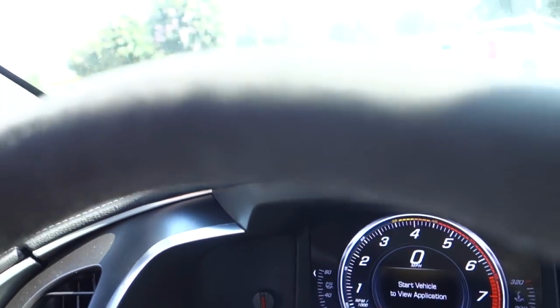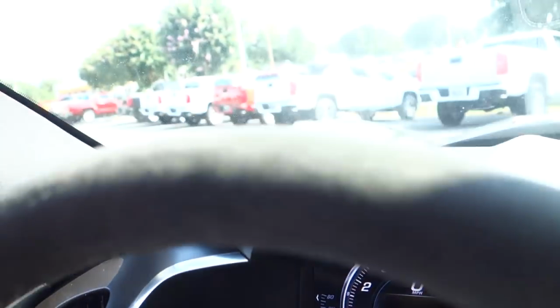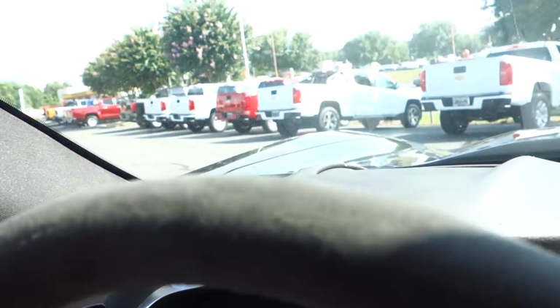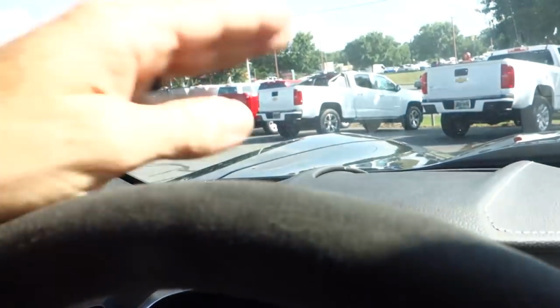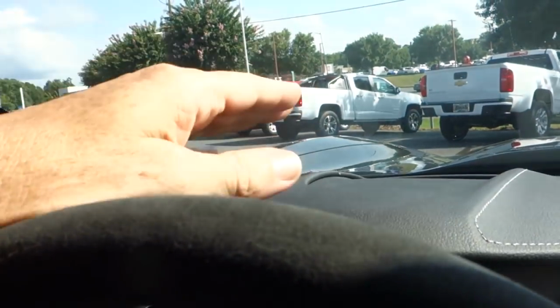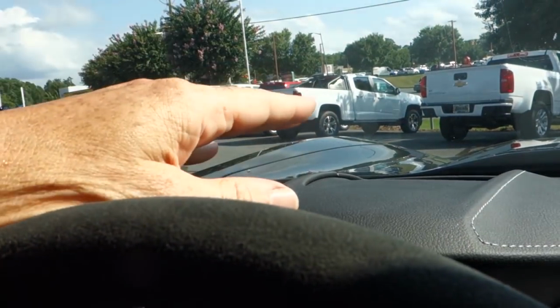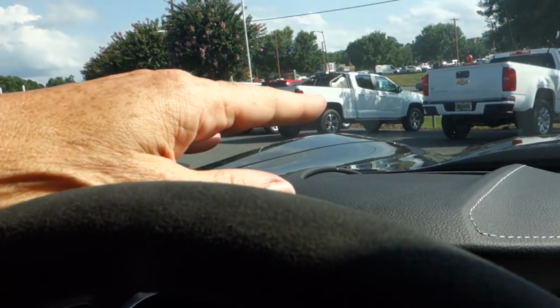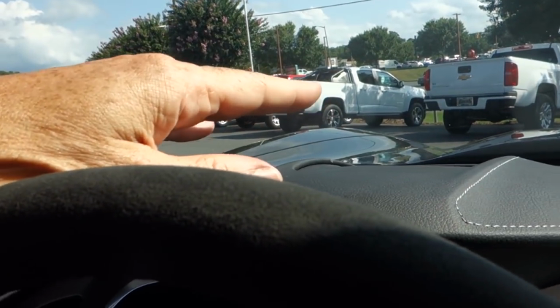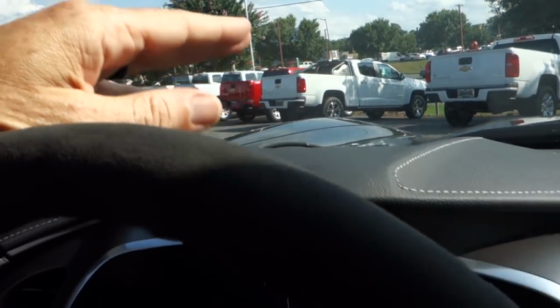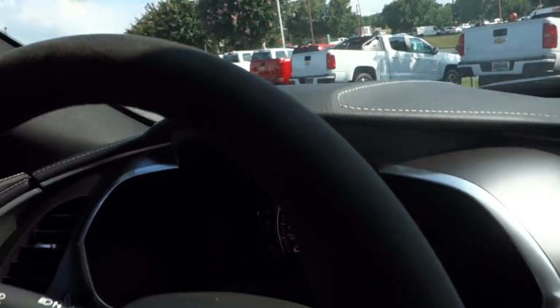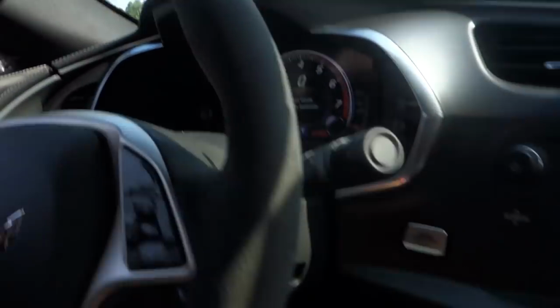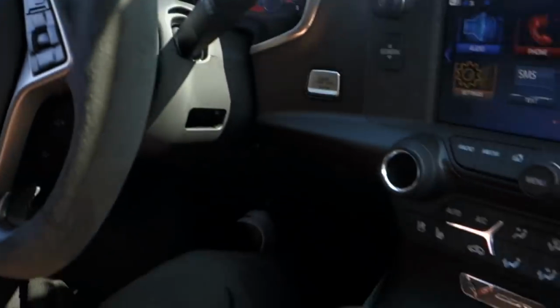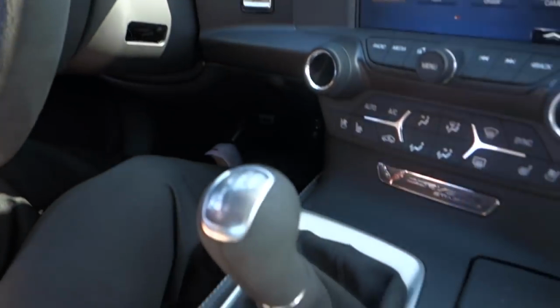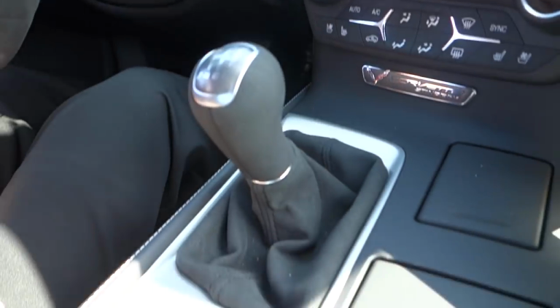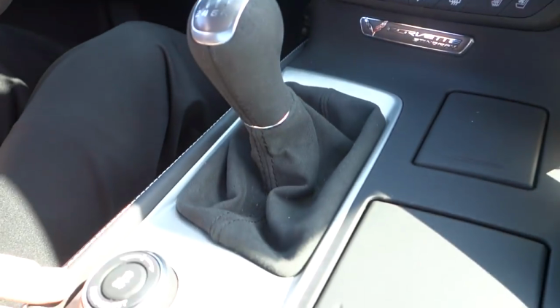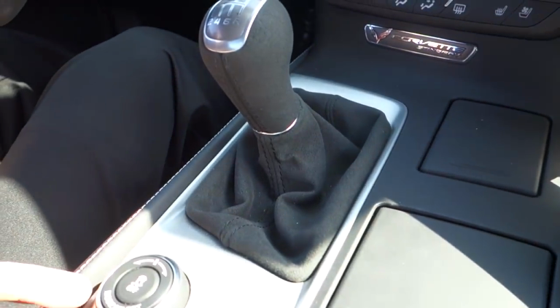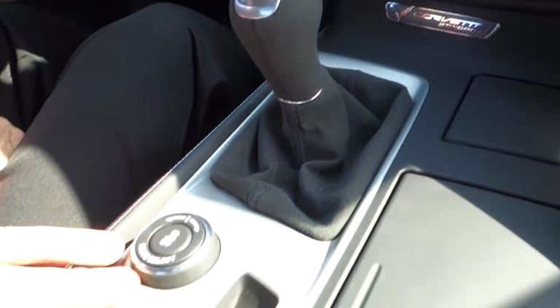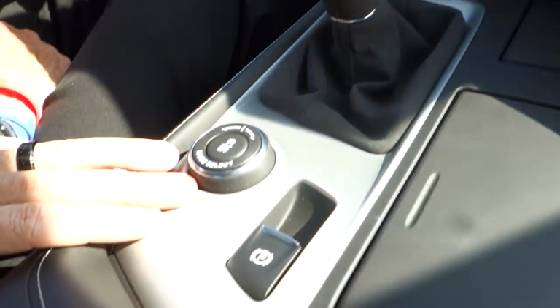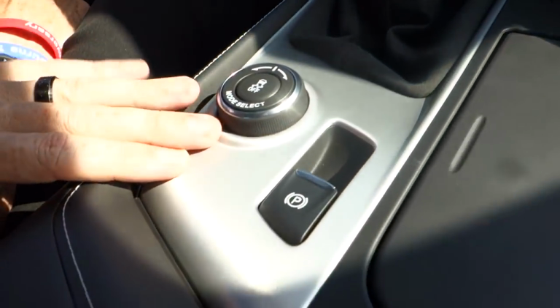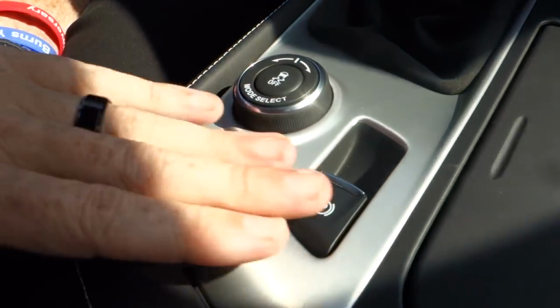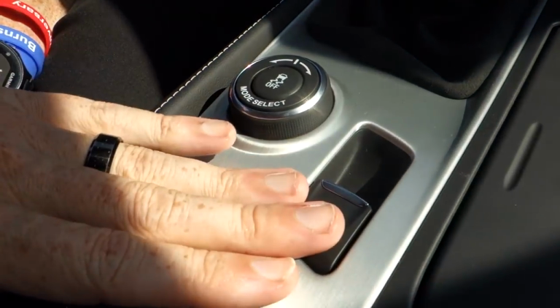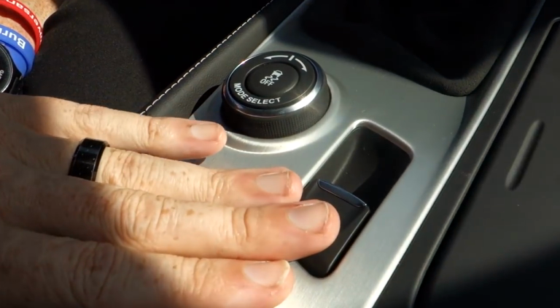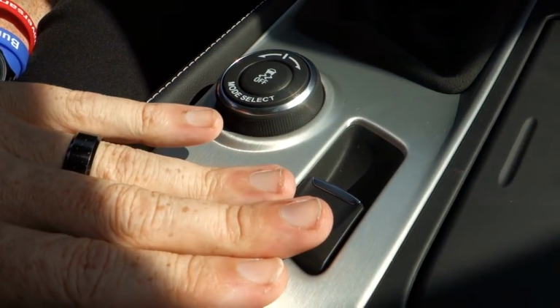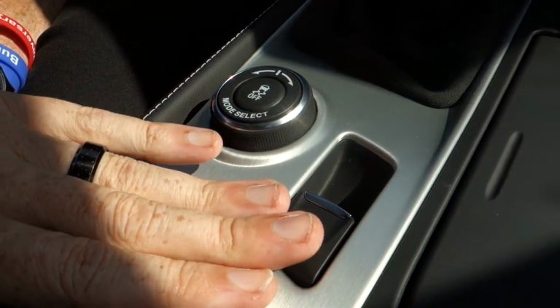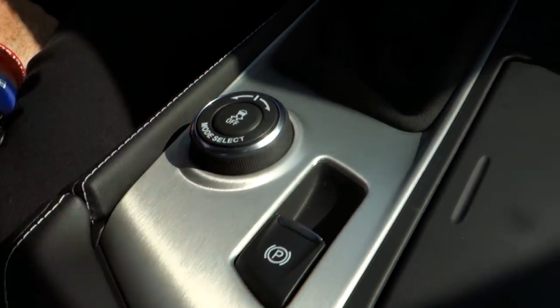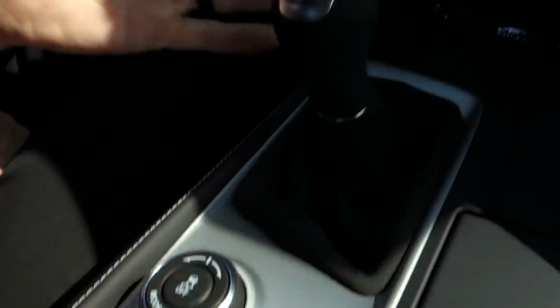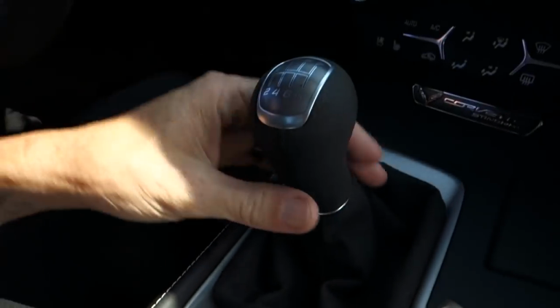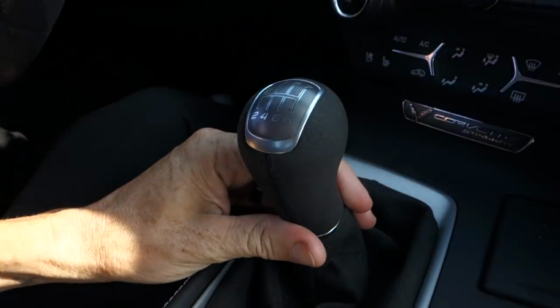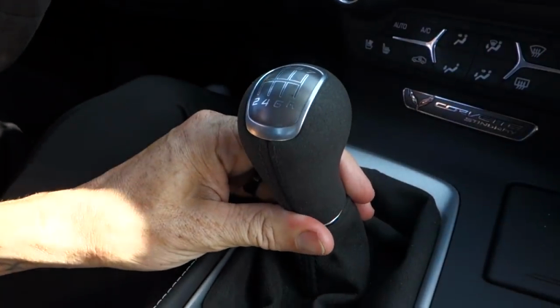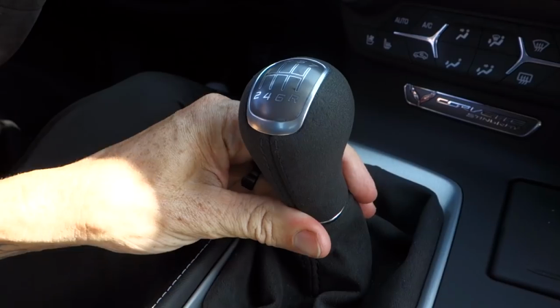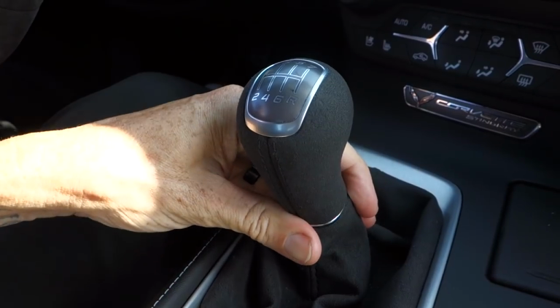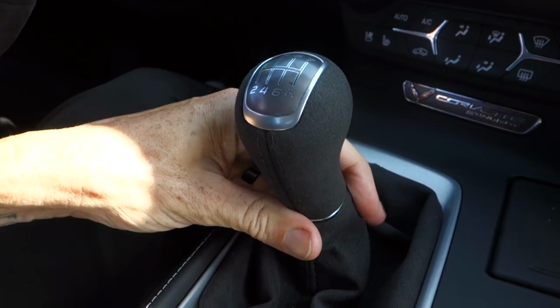Right in front of that is the driver information center. This vehicle also has the heads-up display, which is to my left. Directly in front of me, coming to my right, it has the same mode selector and electronic parking brake.